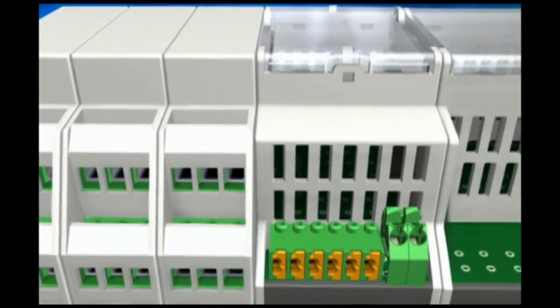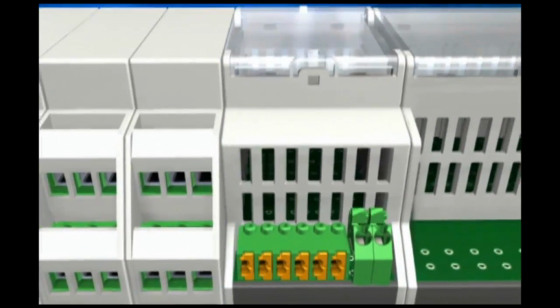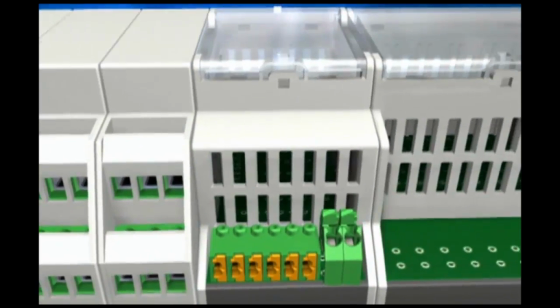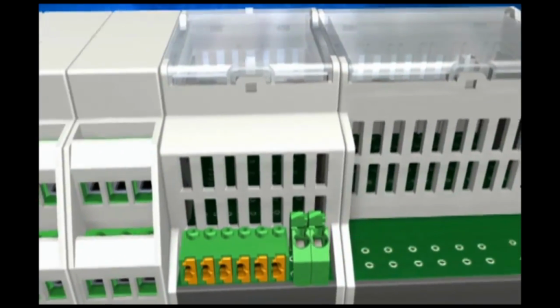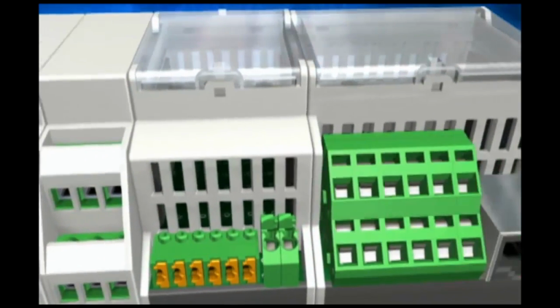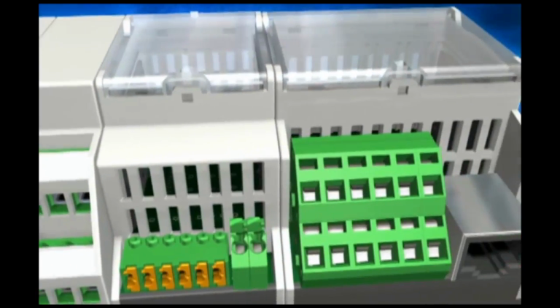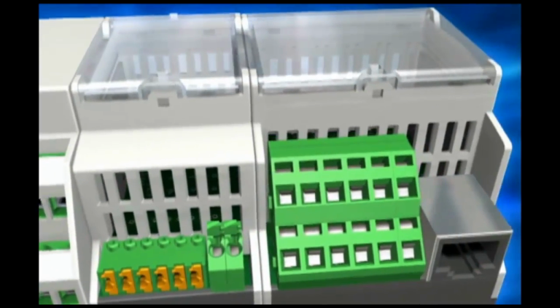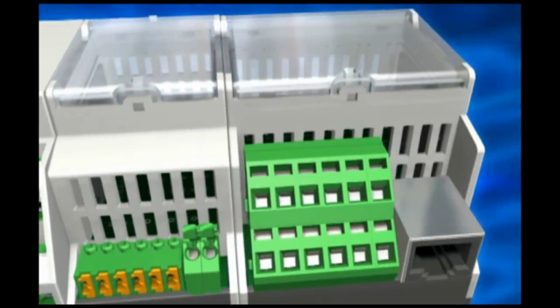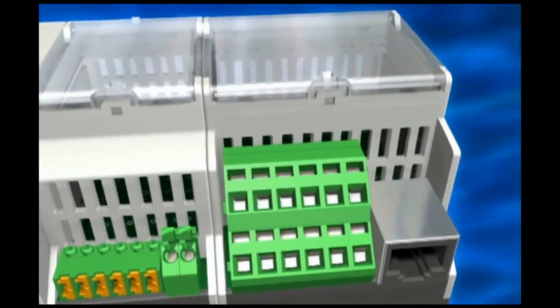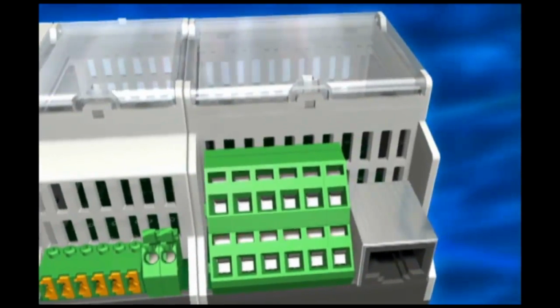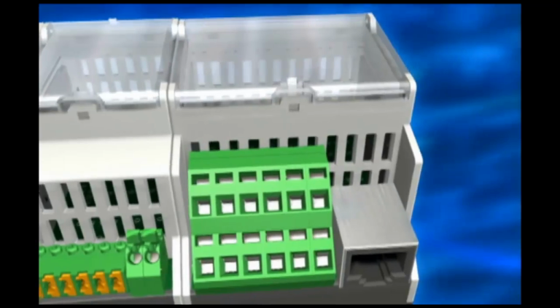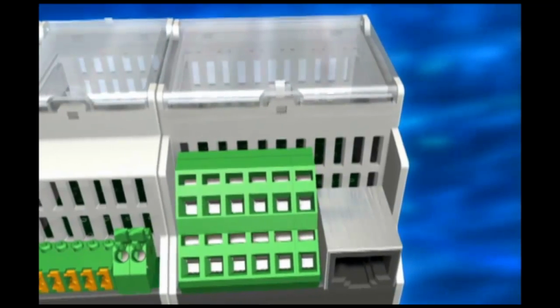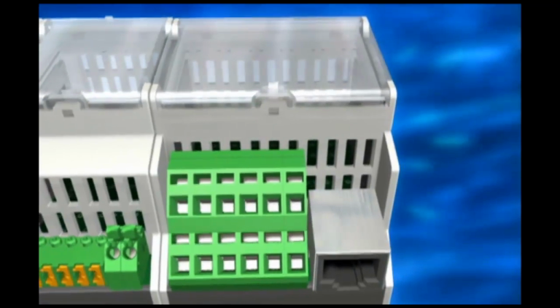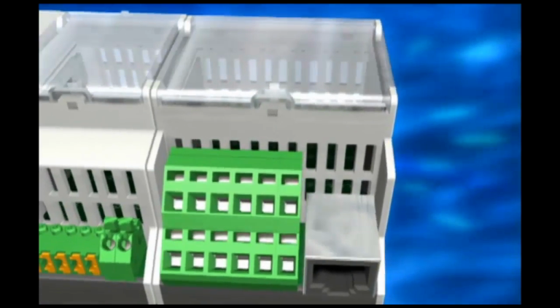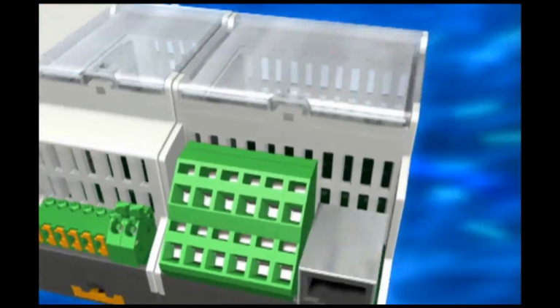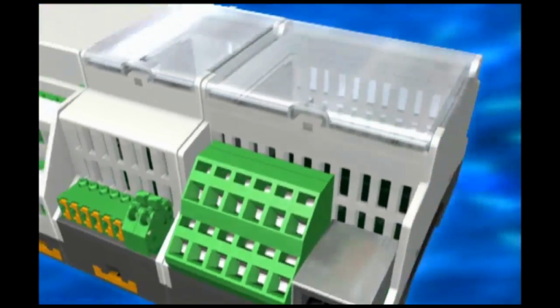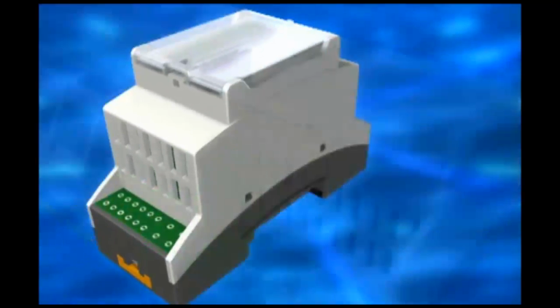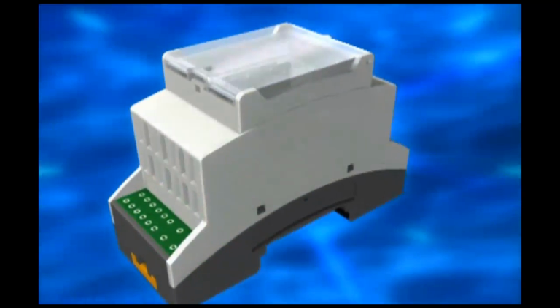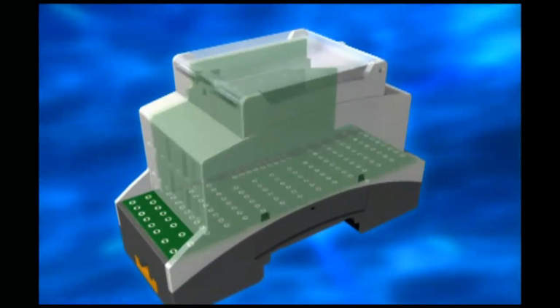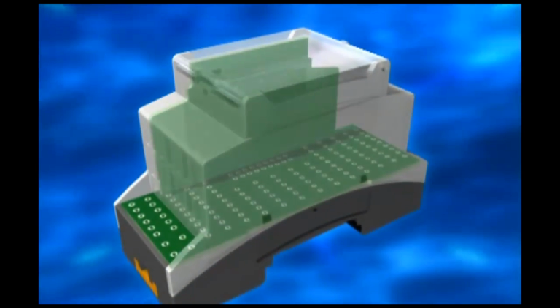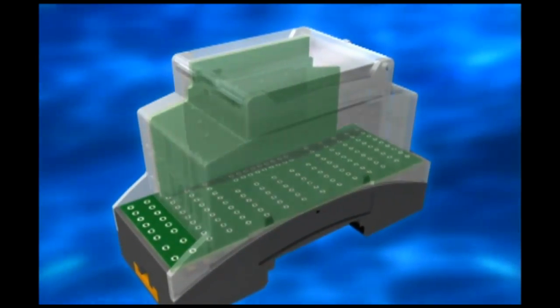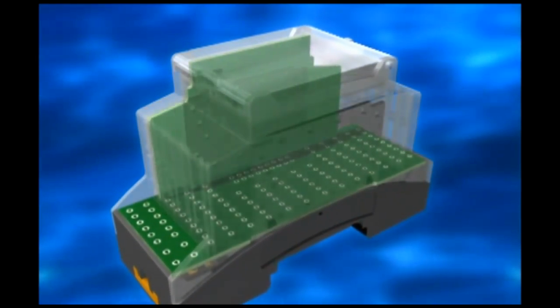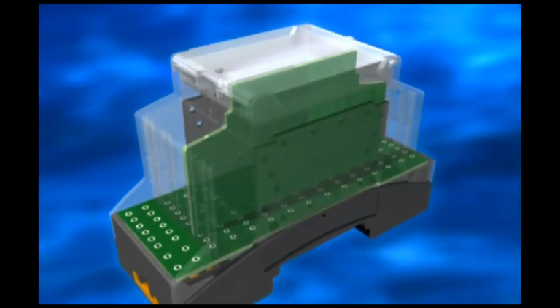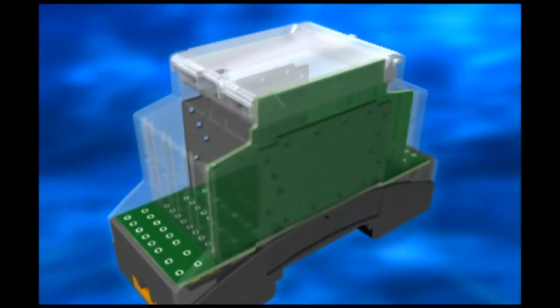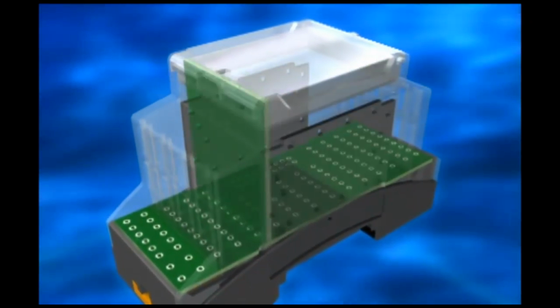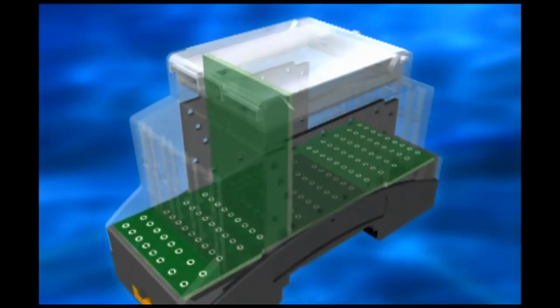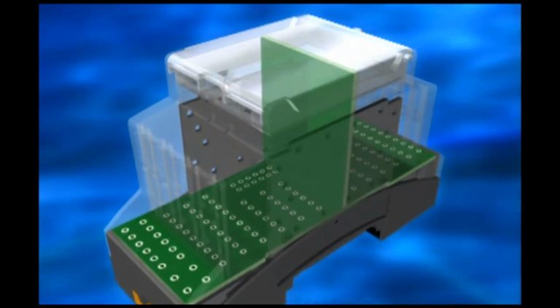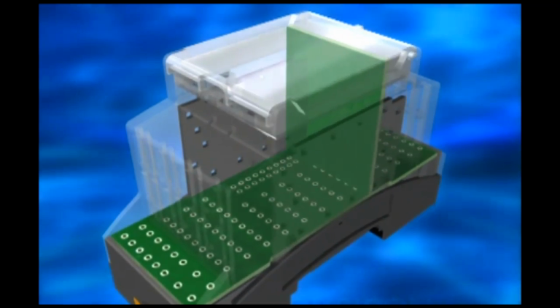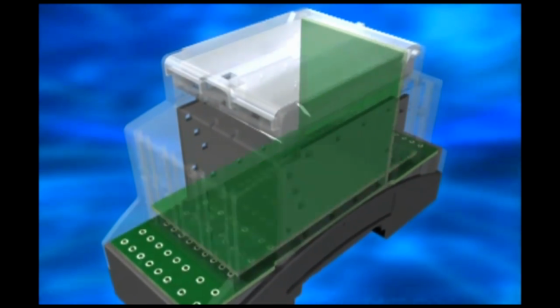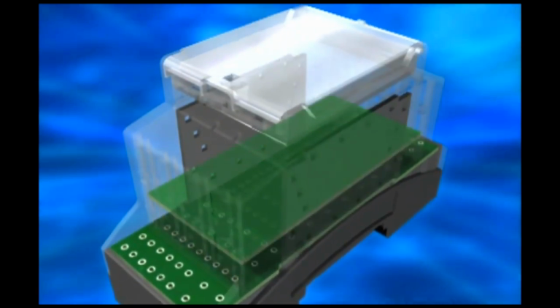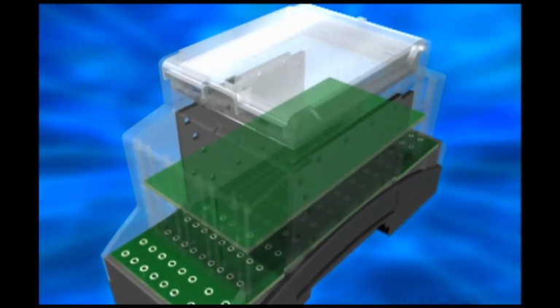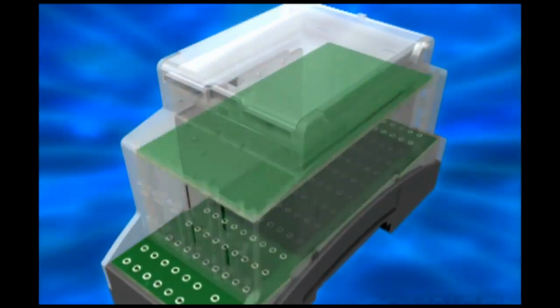Innovation number two: flexible terminal space — more connections and electronics with connection technology from Phoenix Contact.